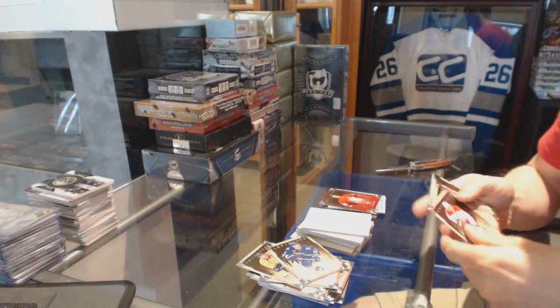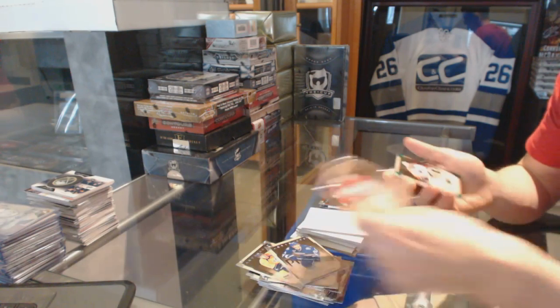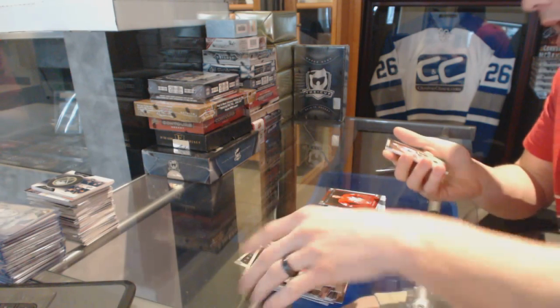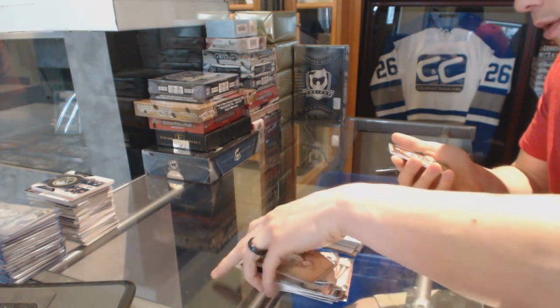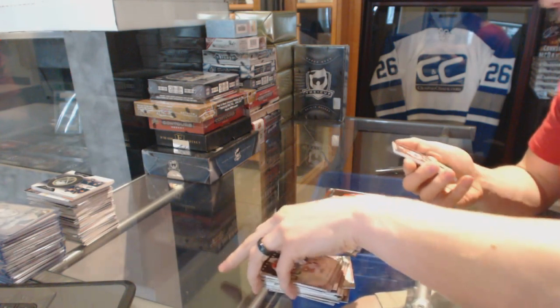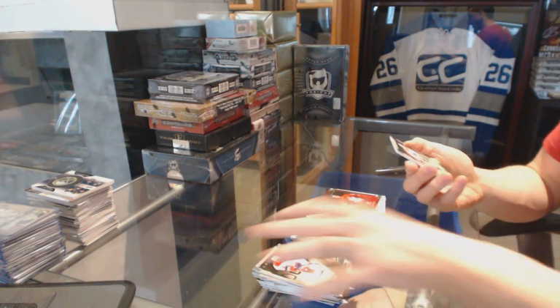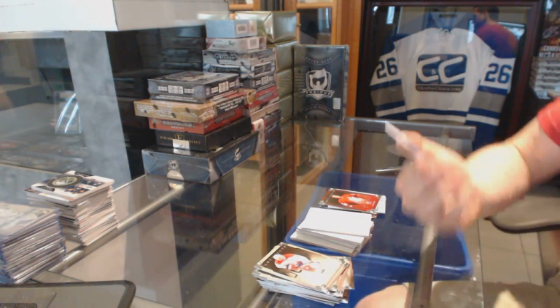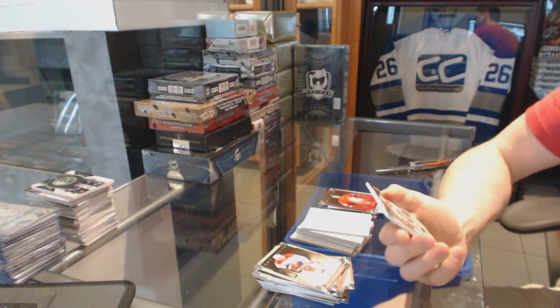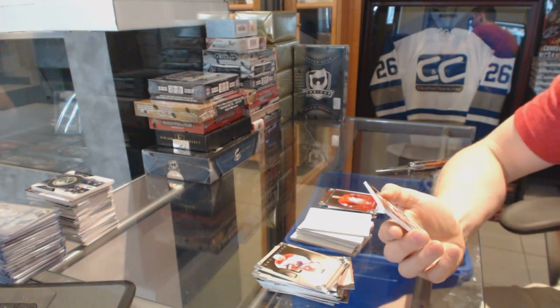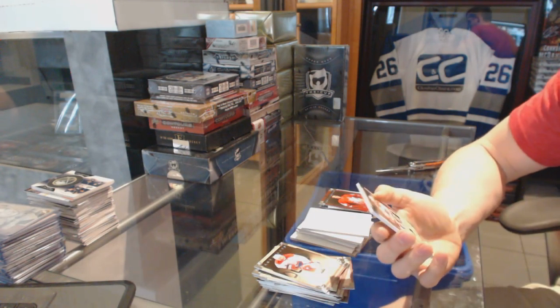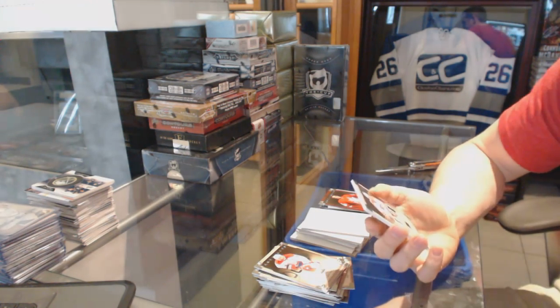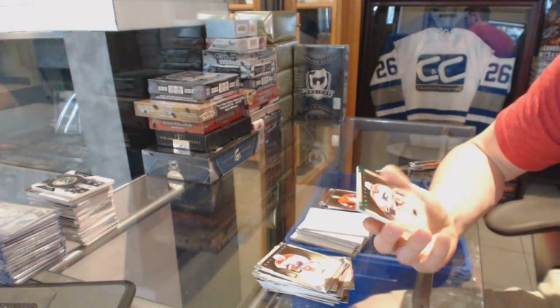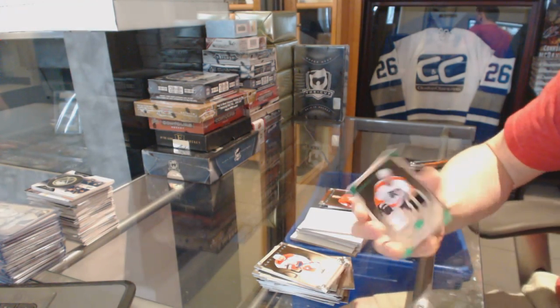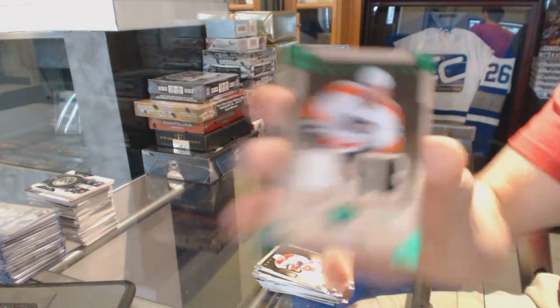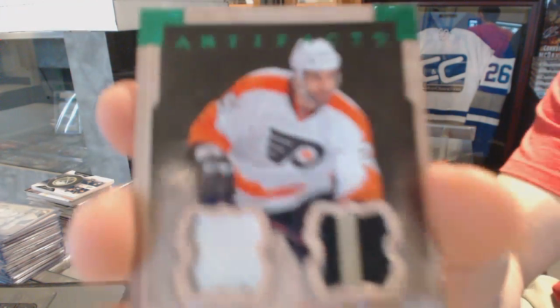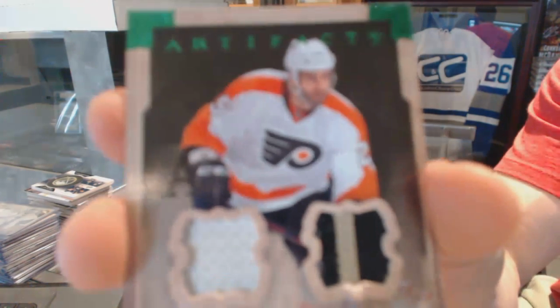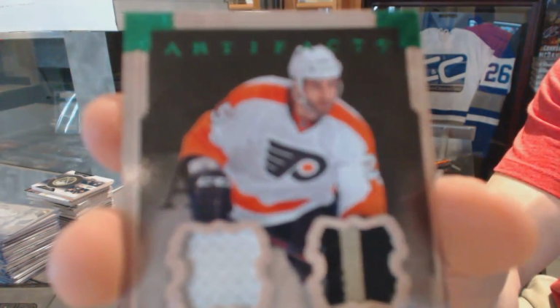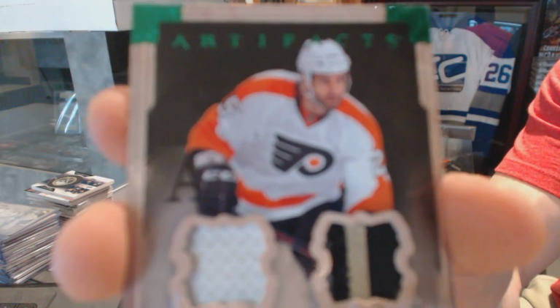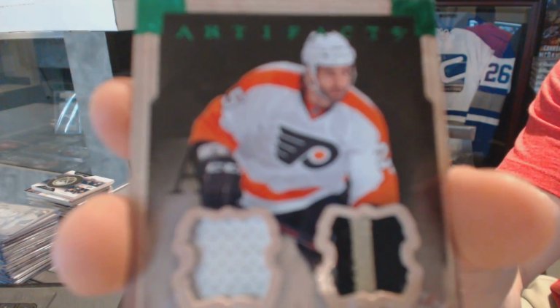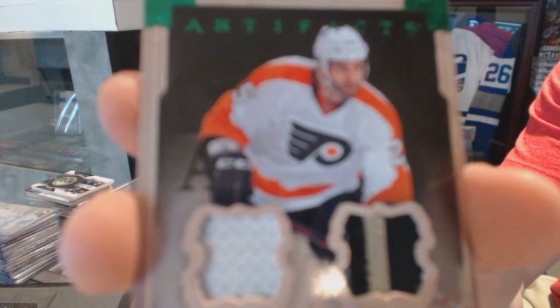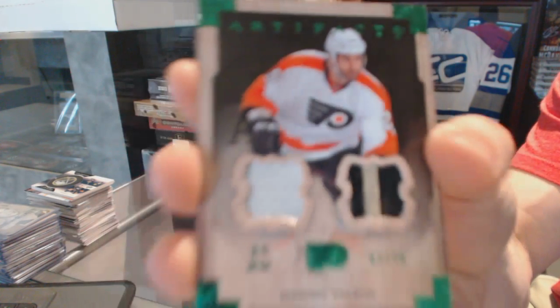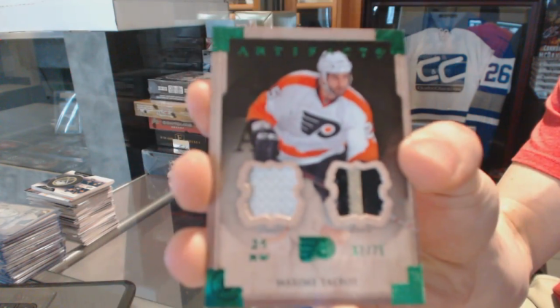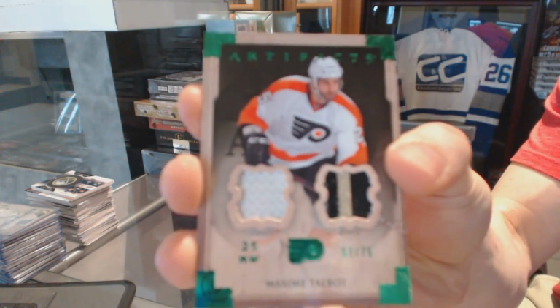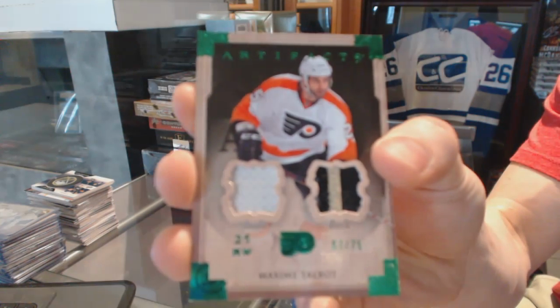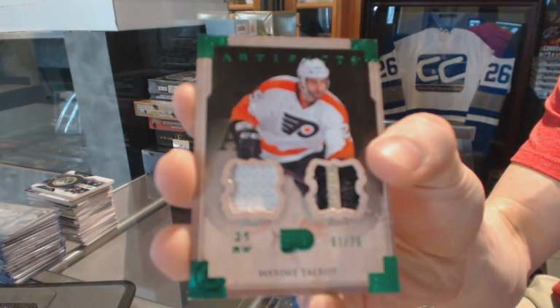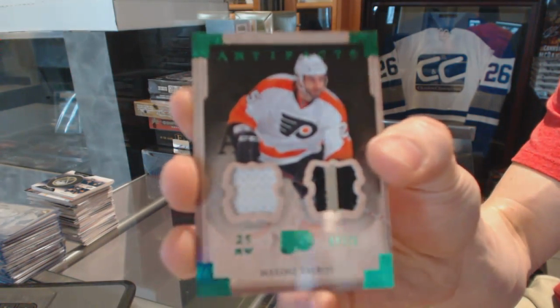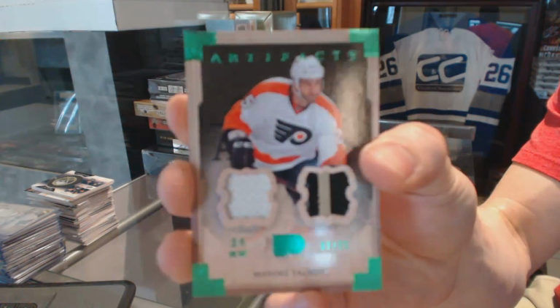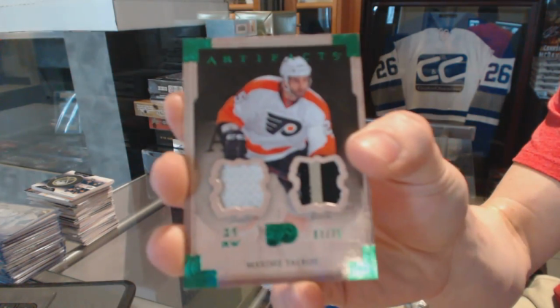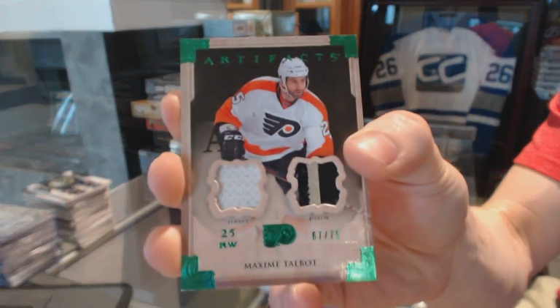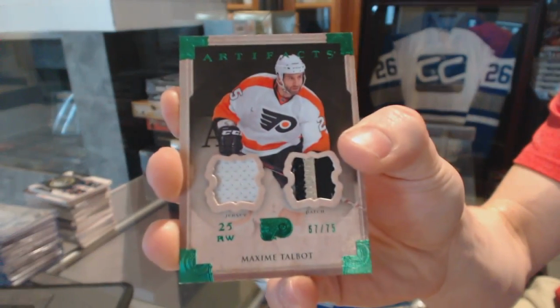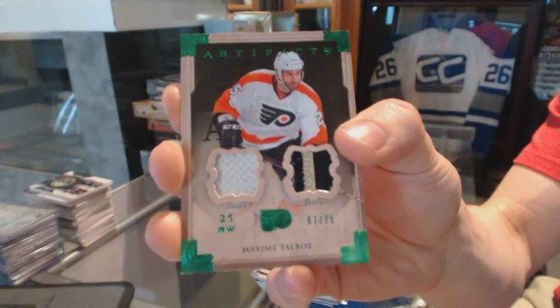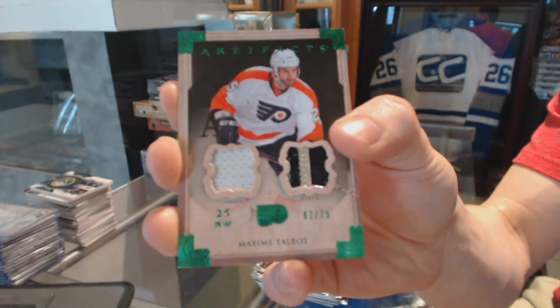And we've got a Jersey and Patch Emerald, number to 75, for the Philadelphia Flyers — Max Talbot.